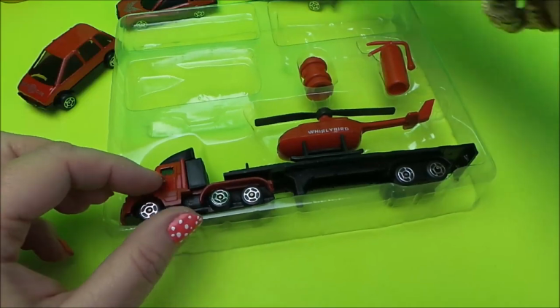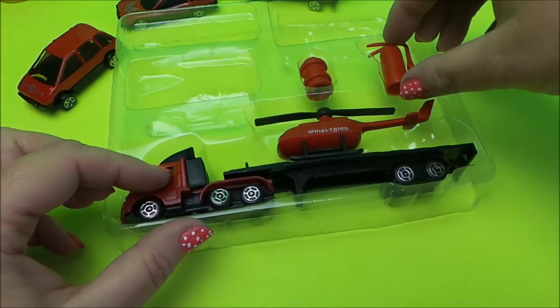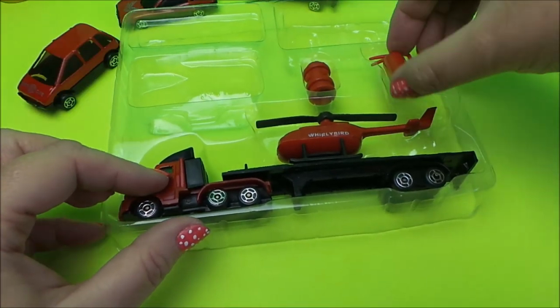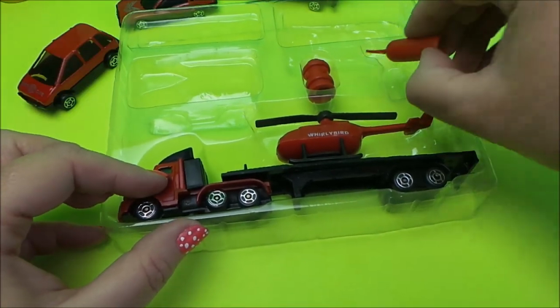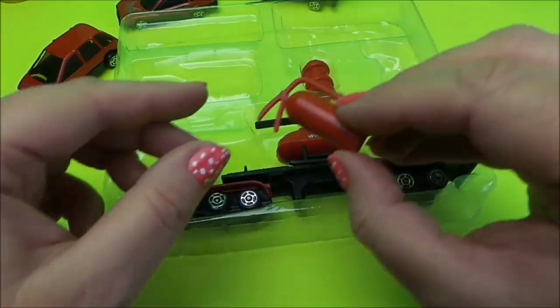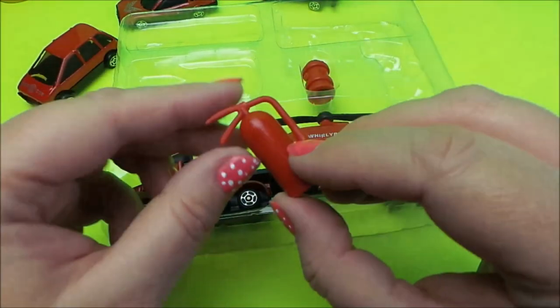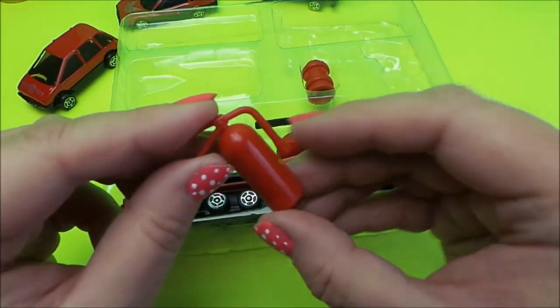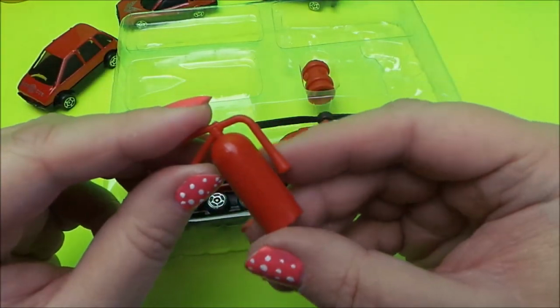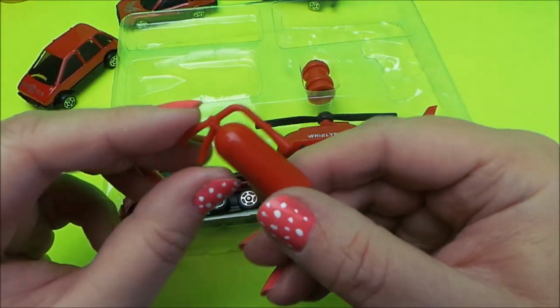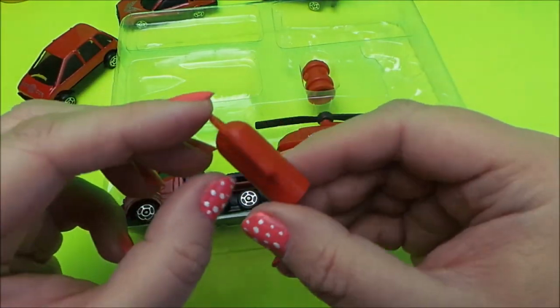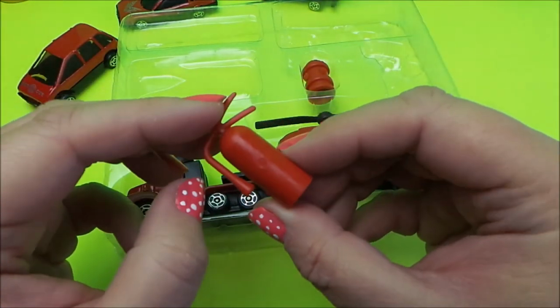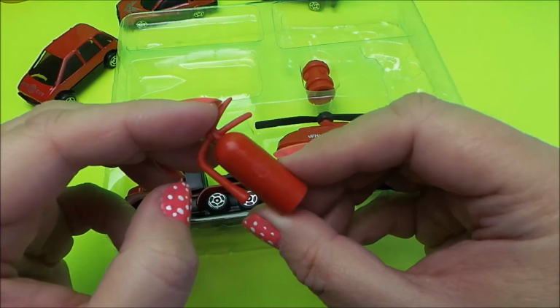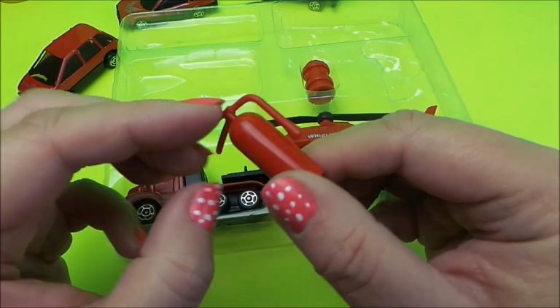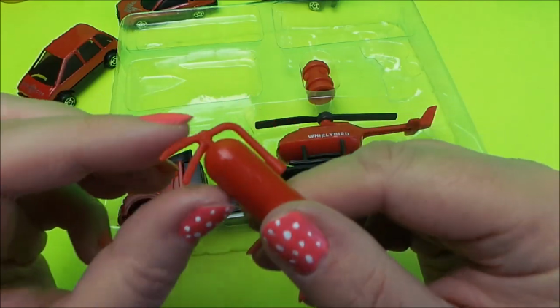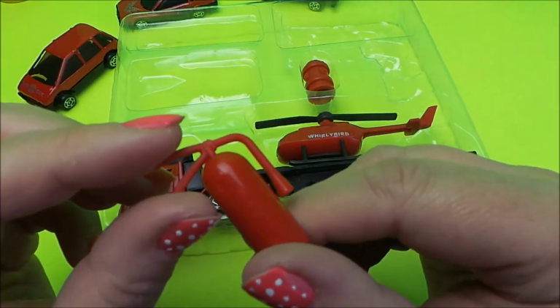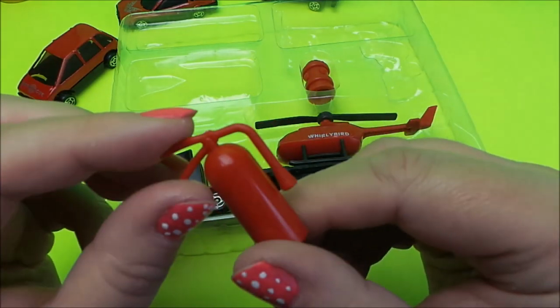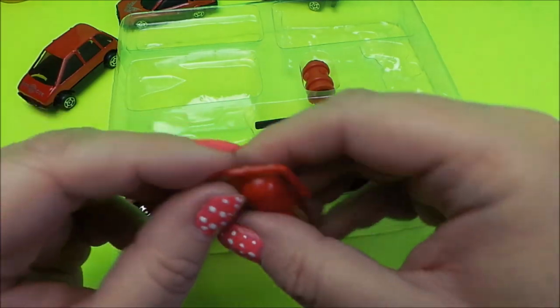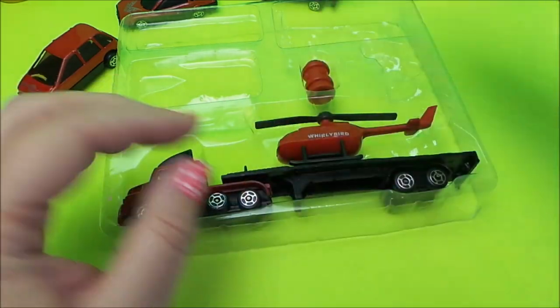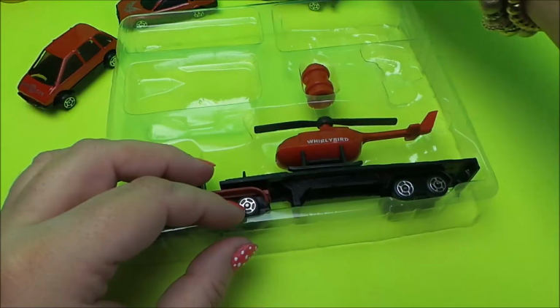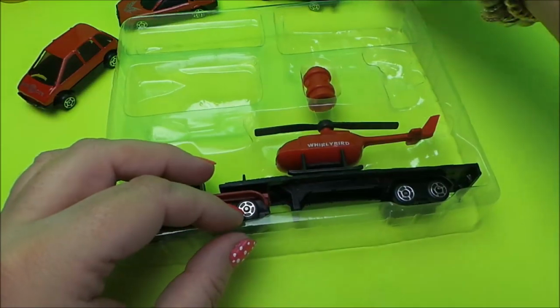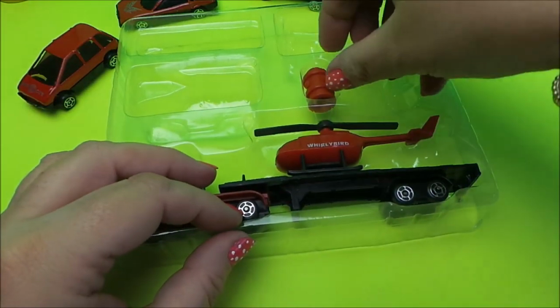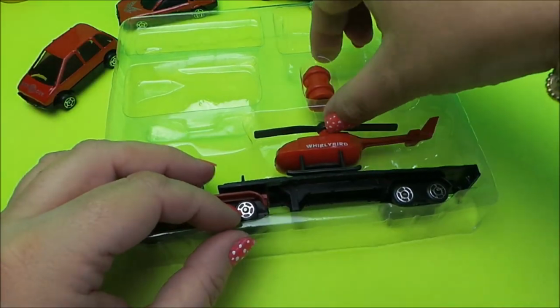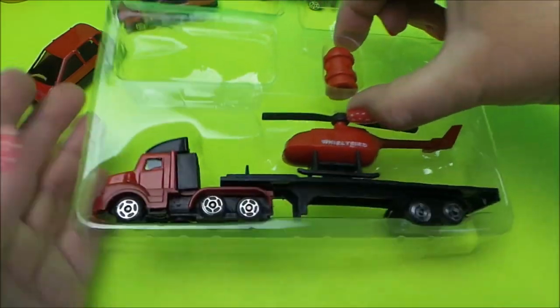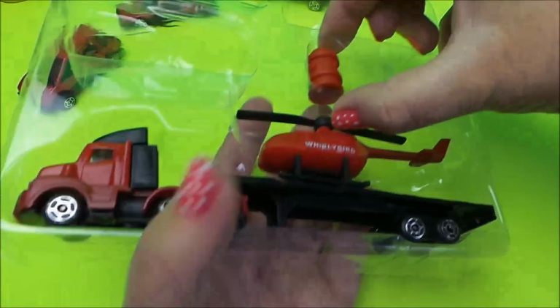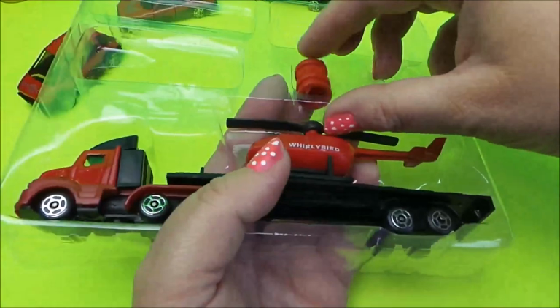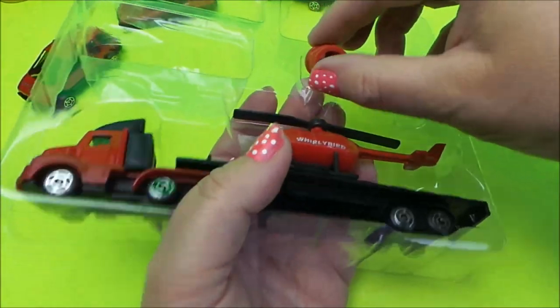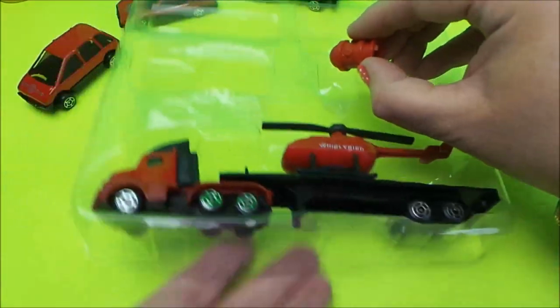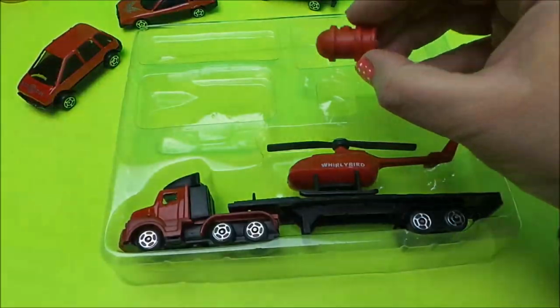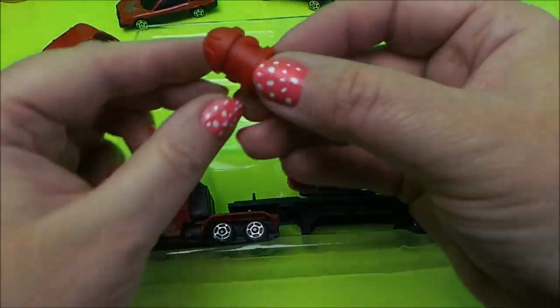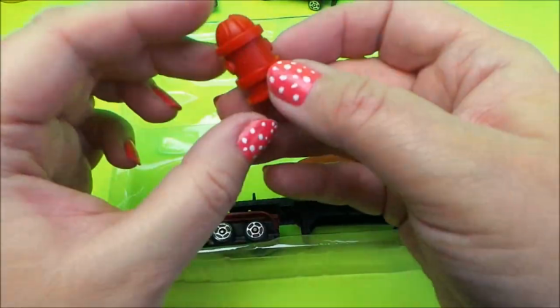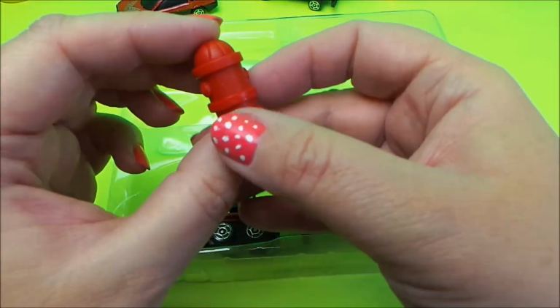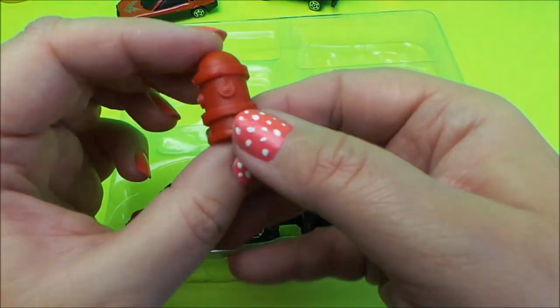And we also have a fire extinguisher and a fire hydrant as accessories.